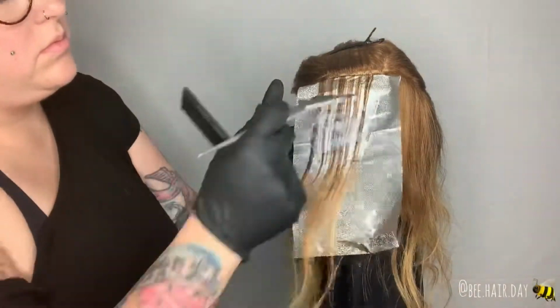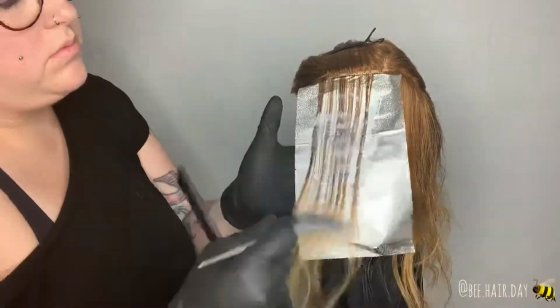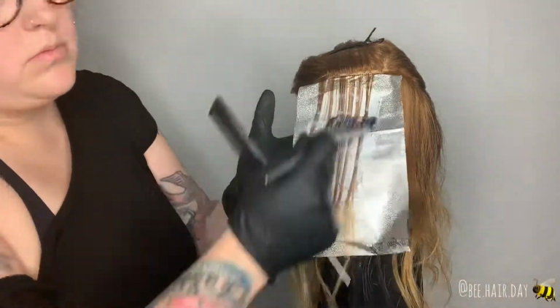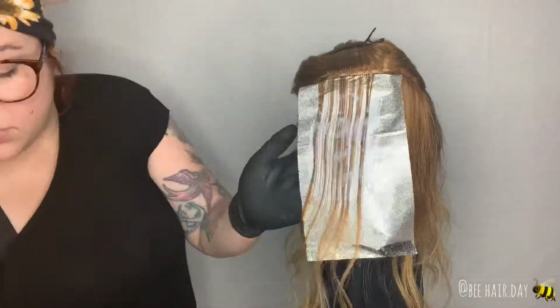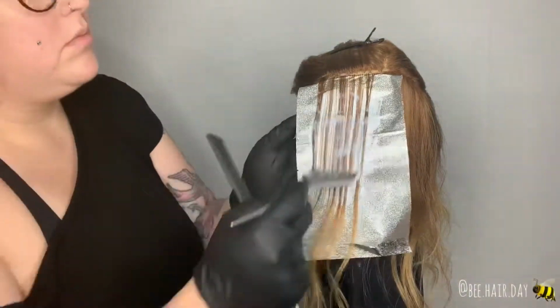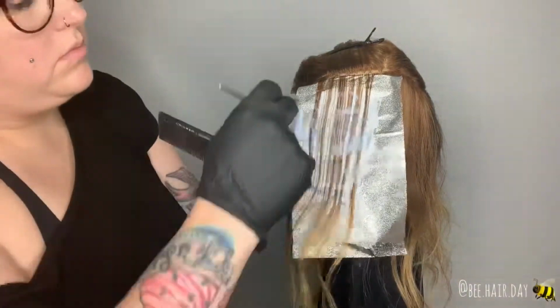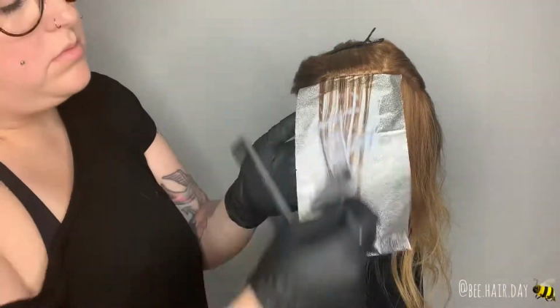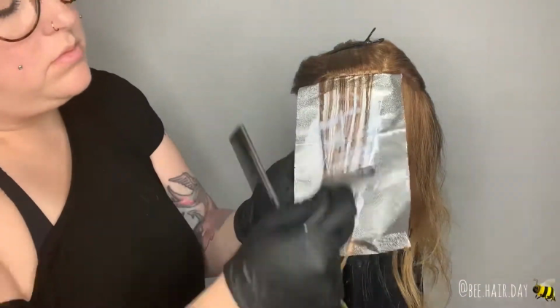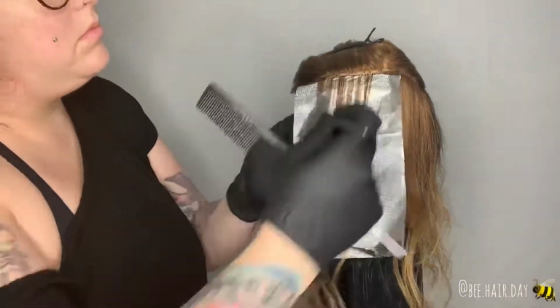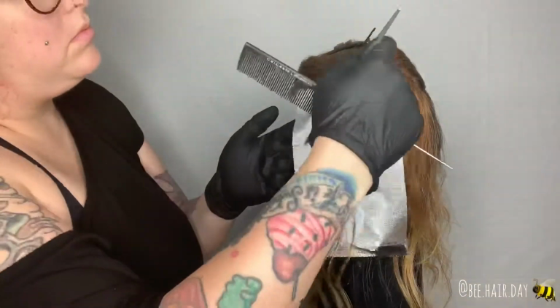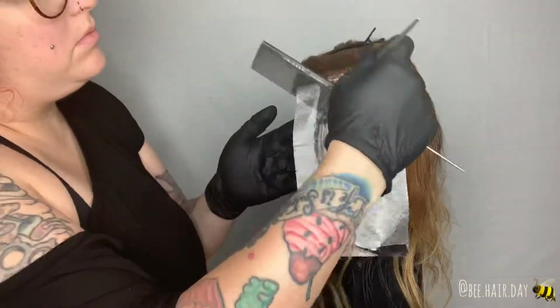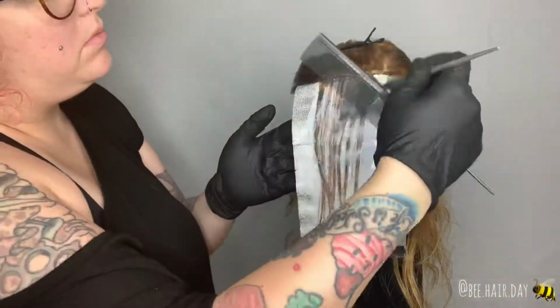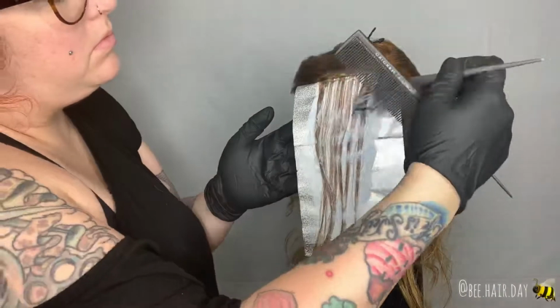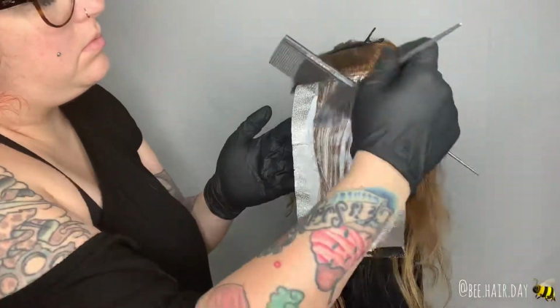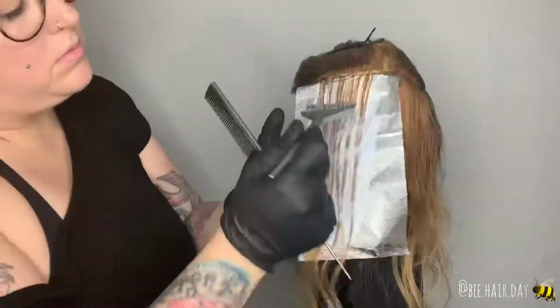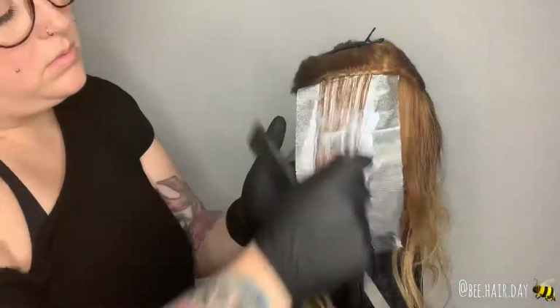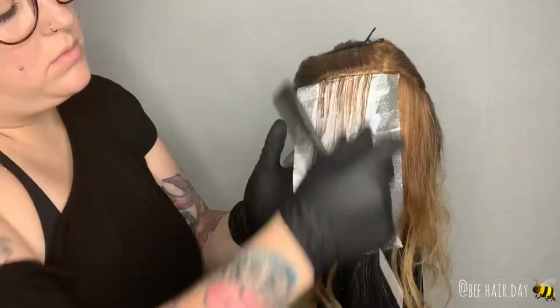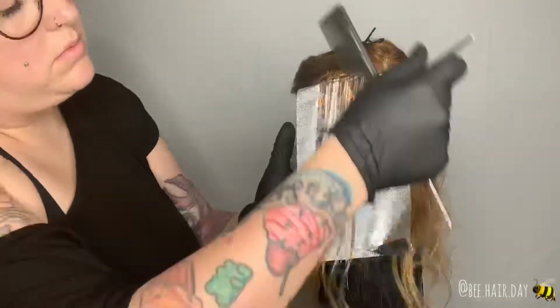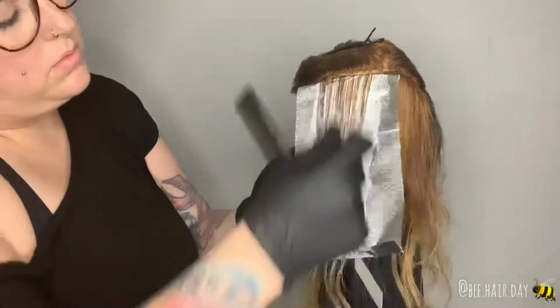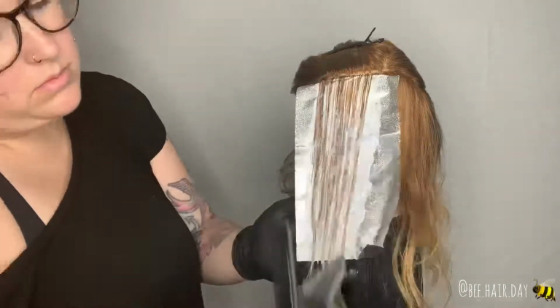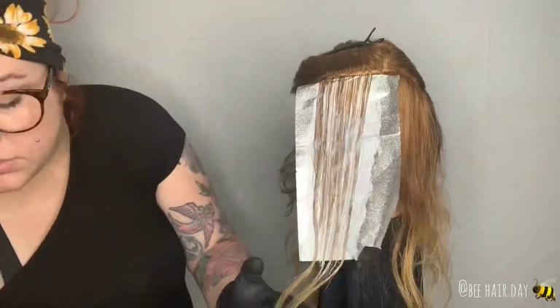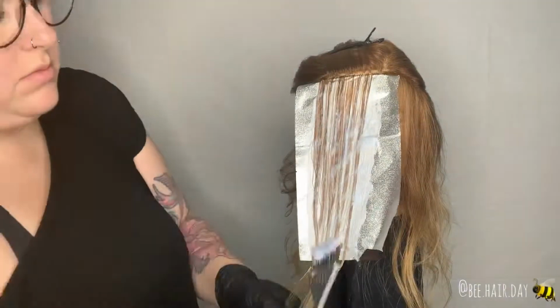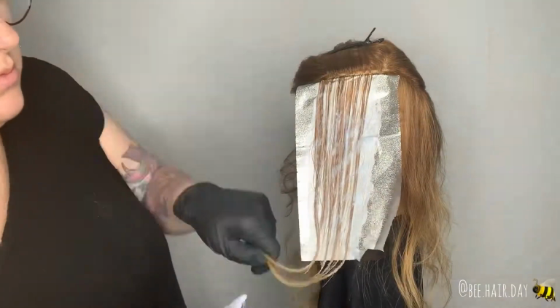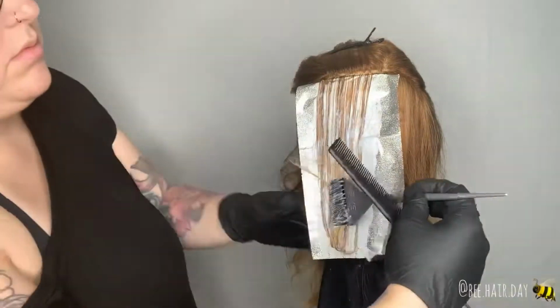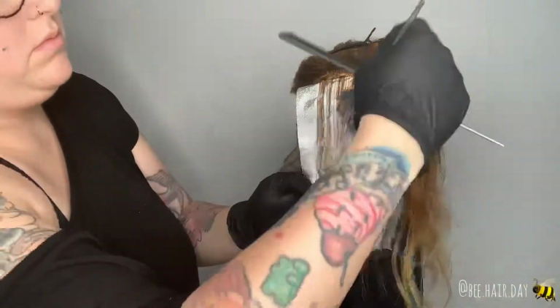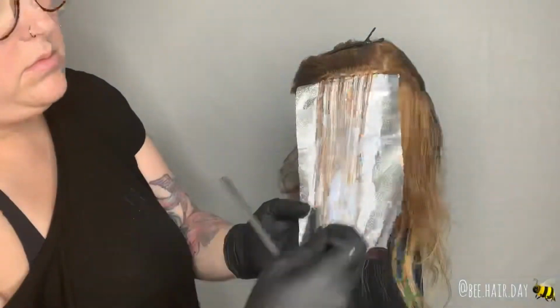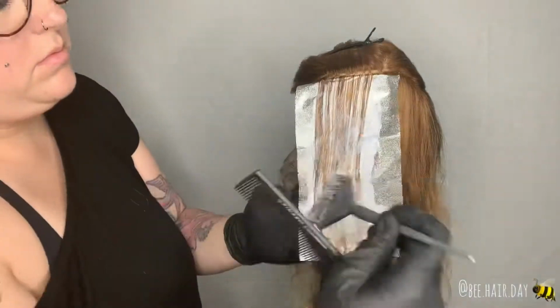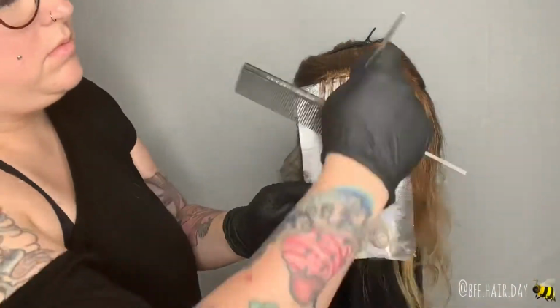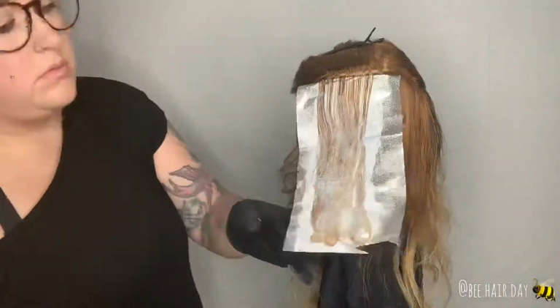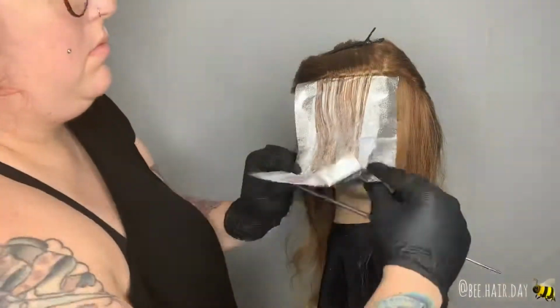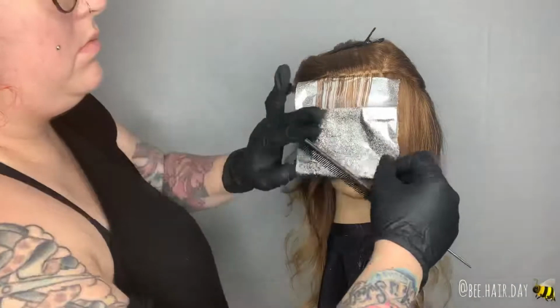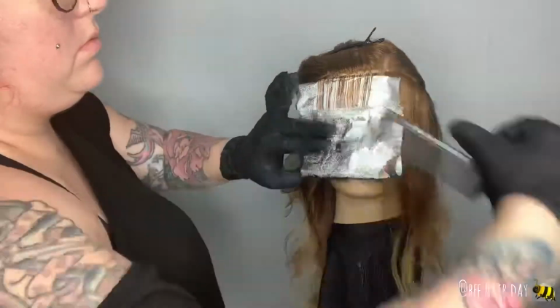I decided to paint the bottom section to get that lightness right at the hairline. I turned my brush vertically and feathered towards the root, but fully saturated this first foil.